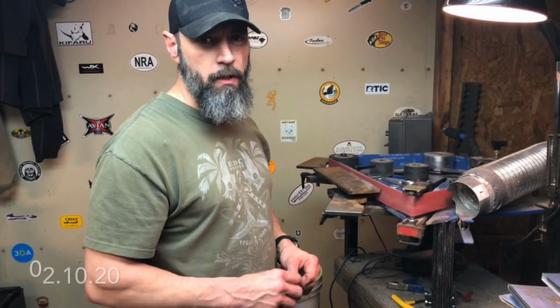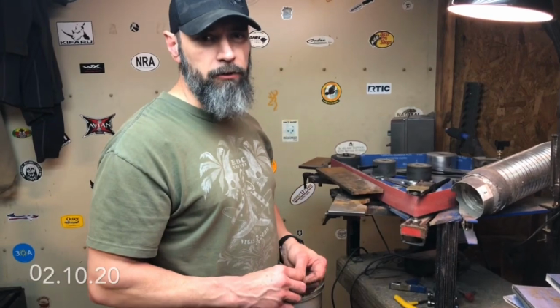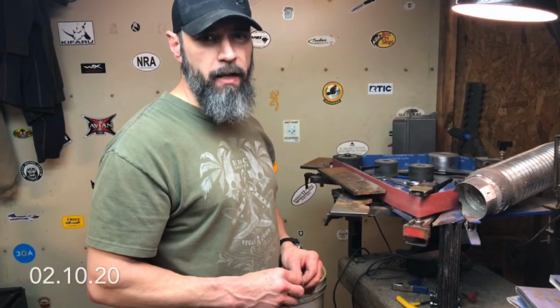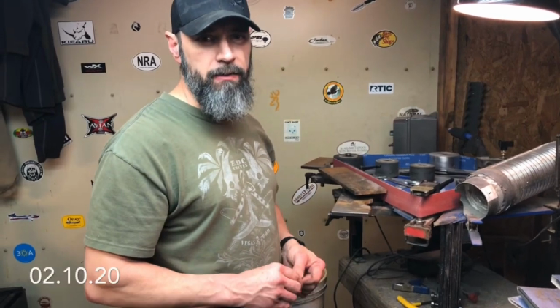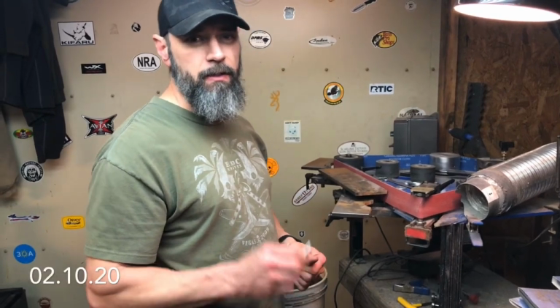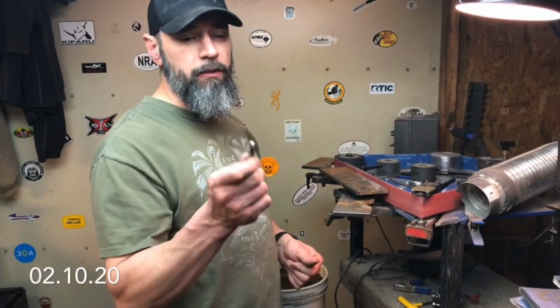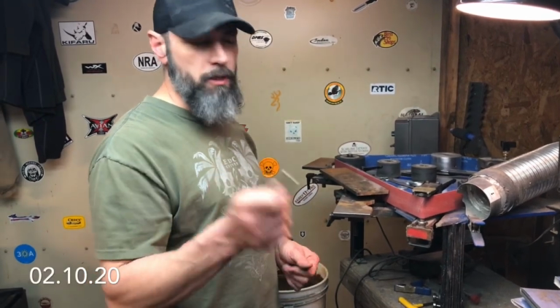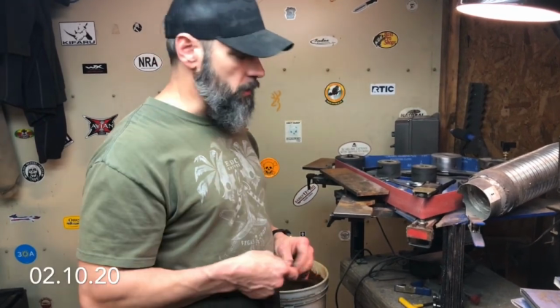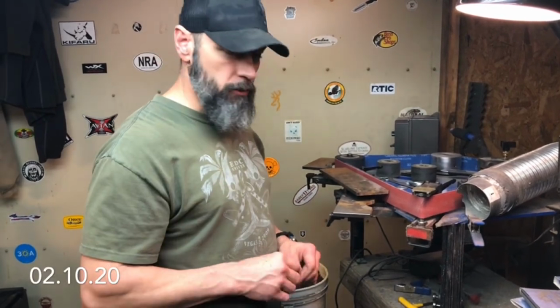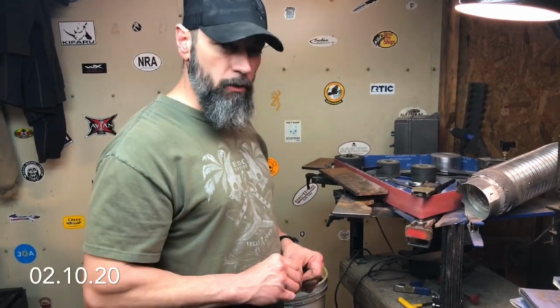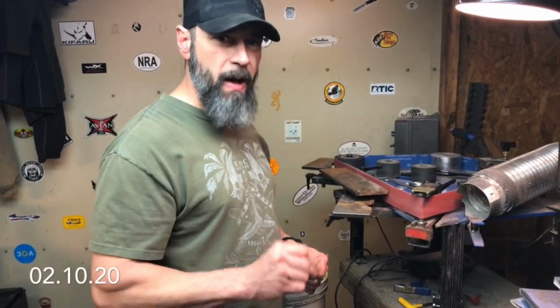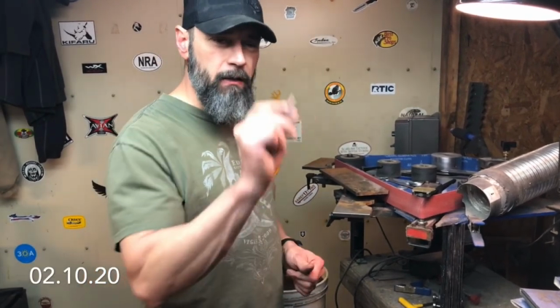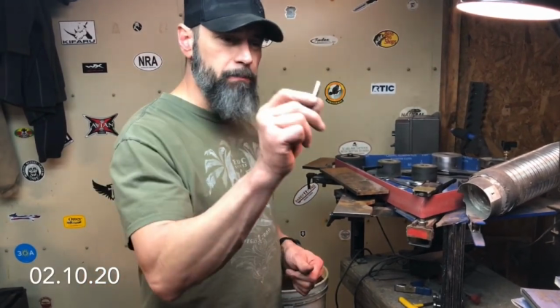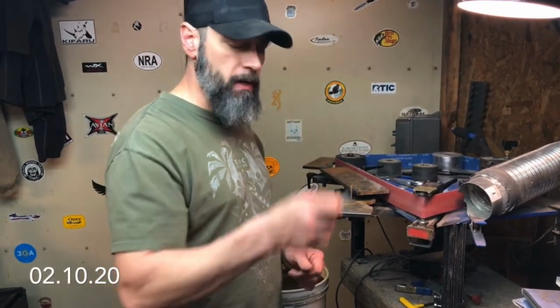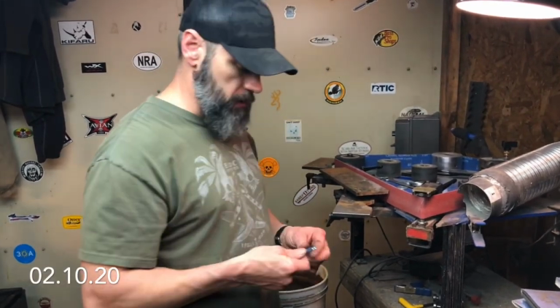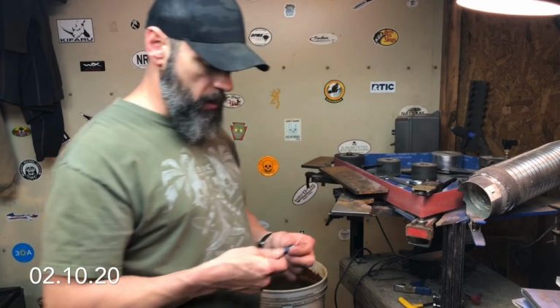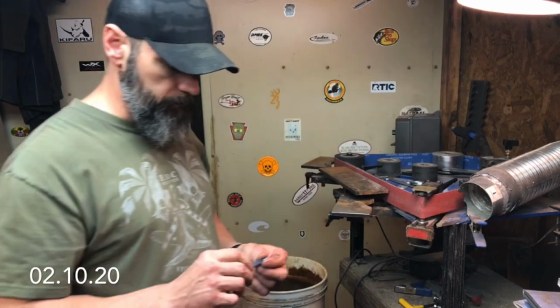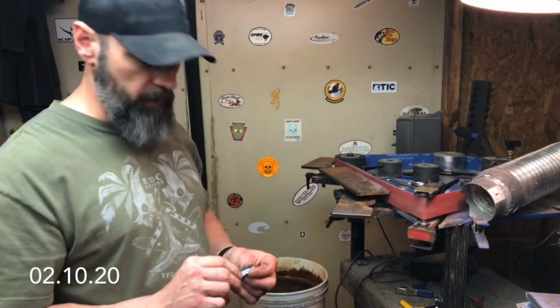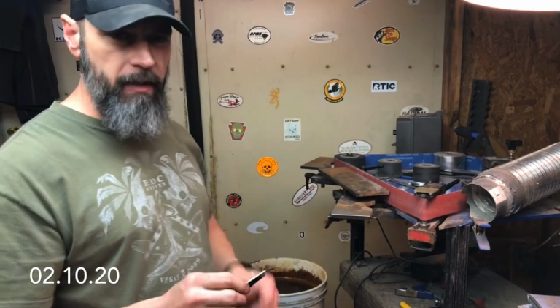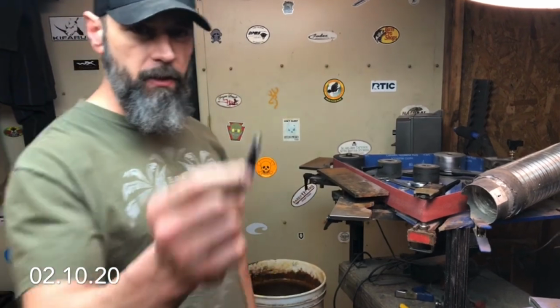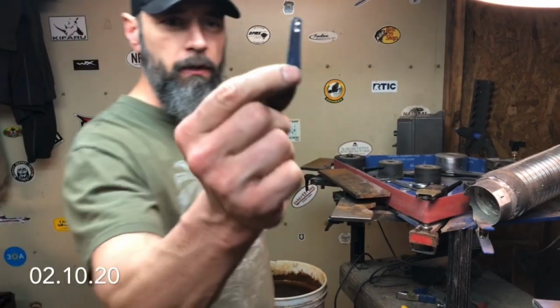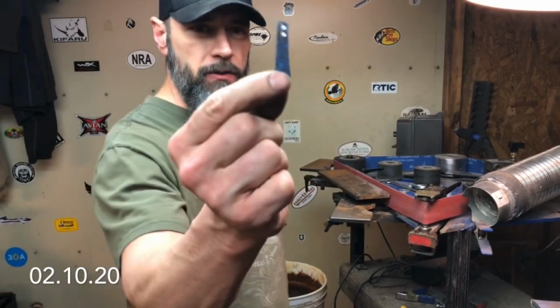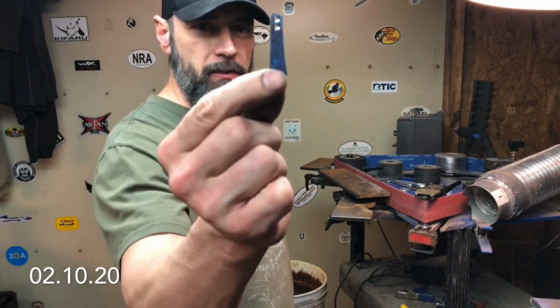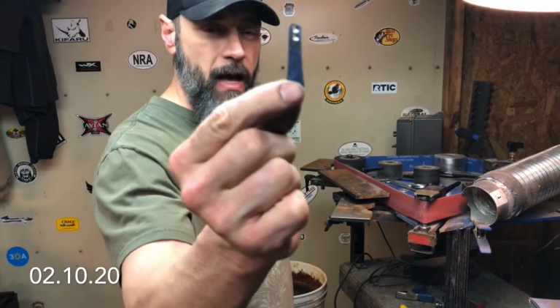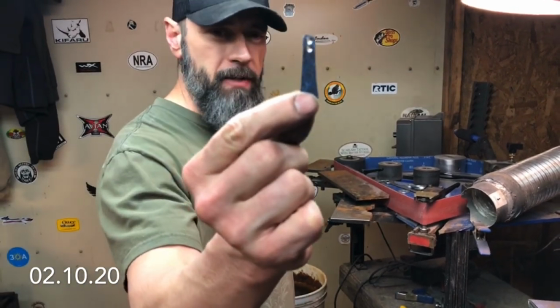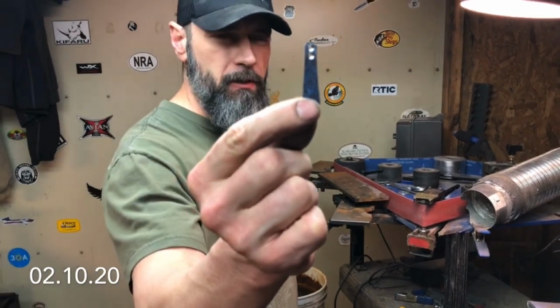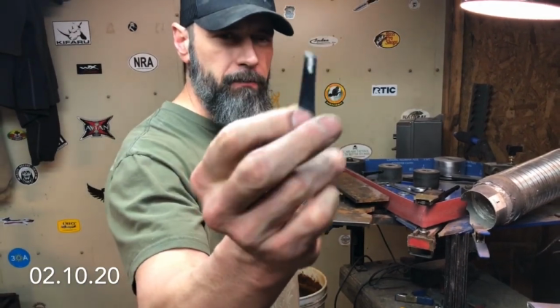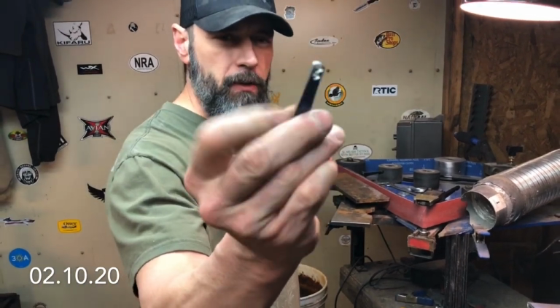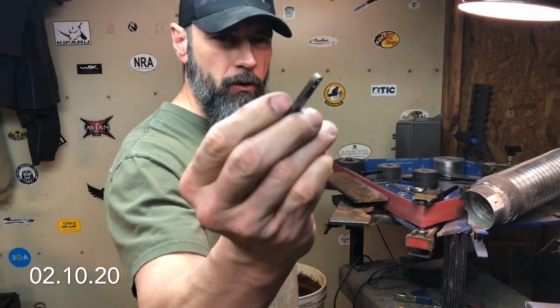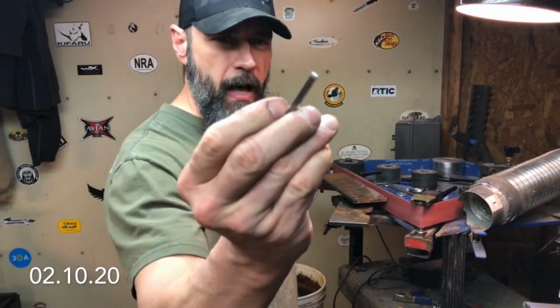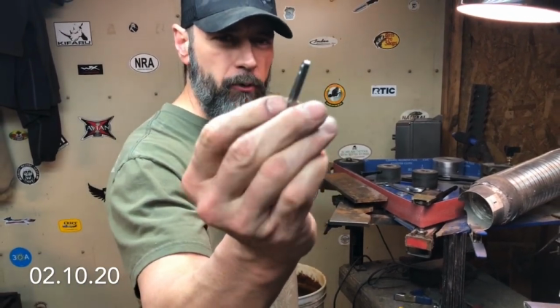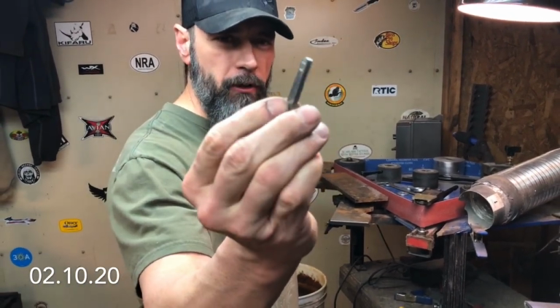What's up guys? This week we're going to do a little pocket clip making here. What I've got is actually a Tymascus clip. It's going to be a hybrid clip.